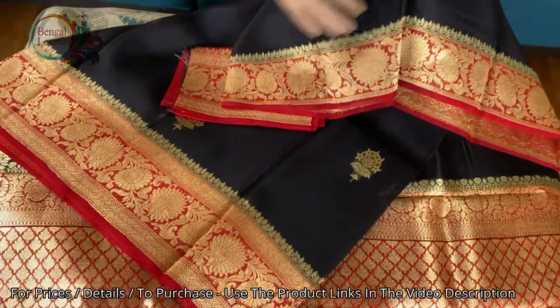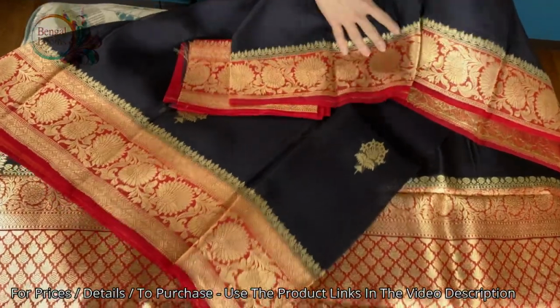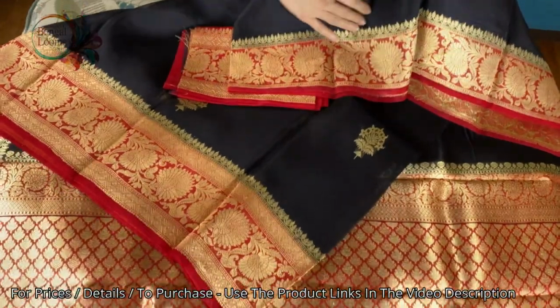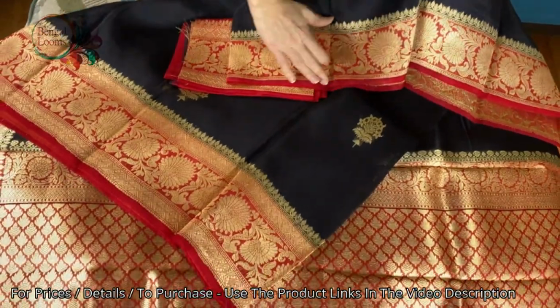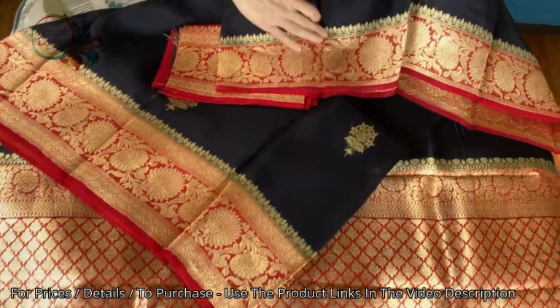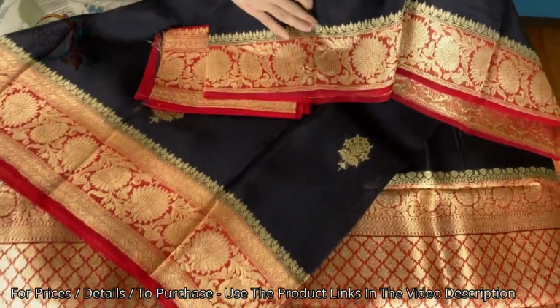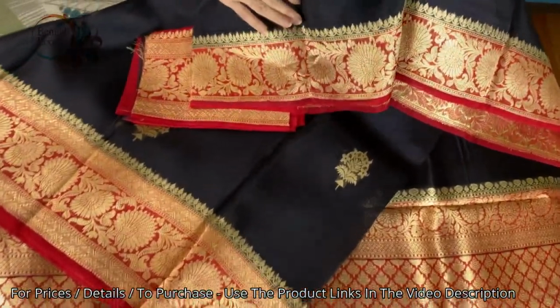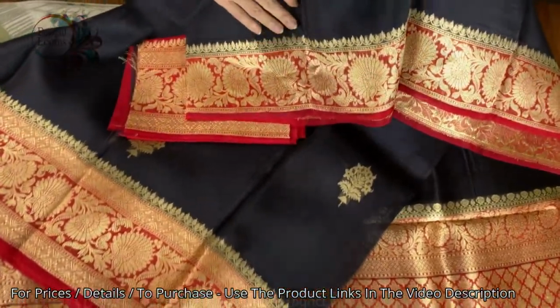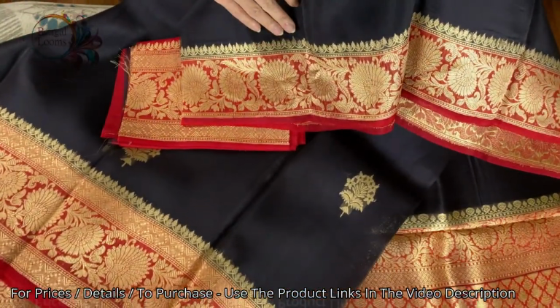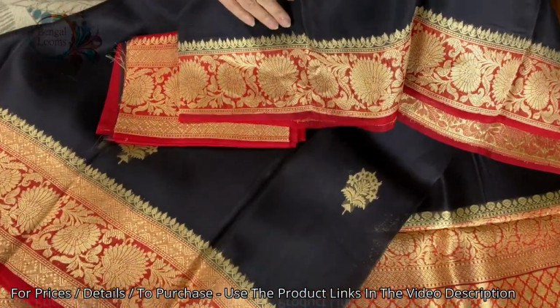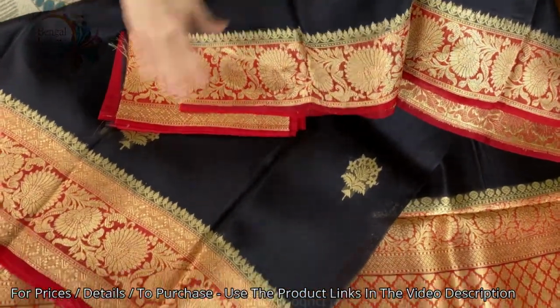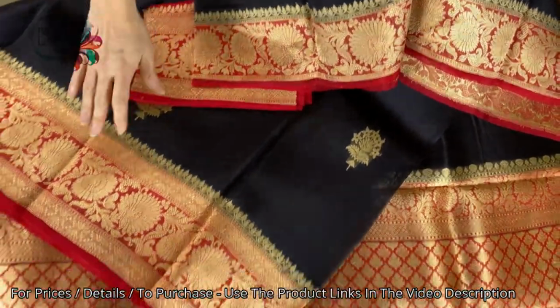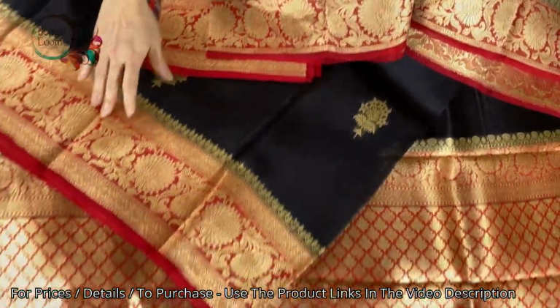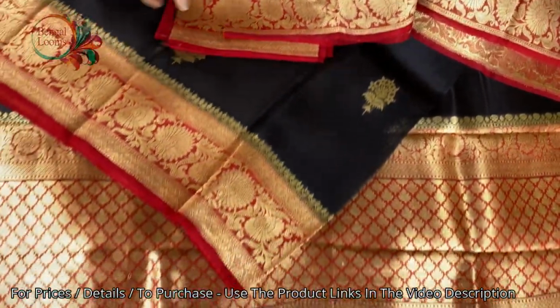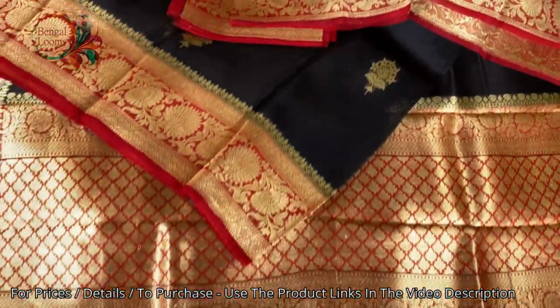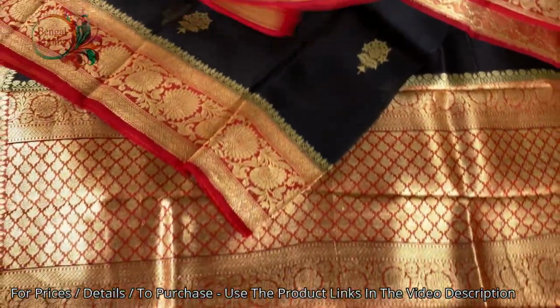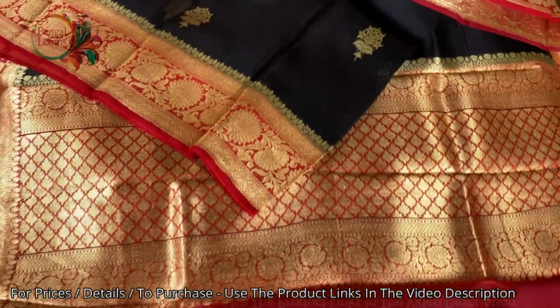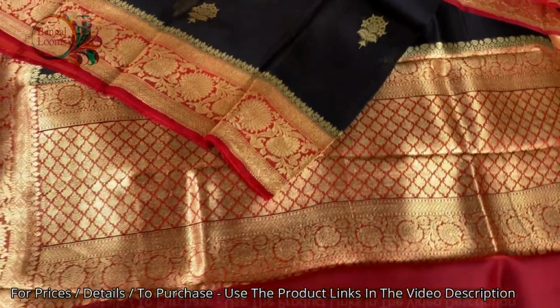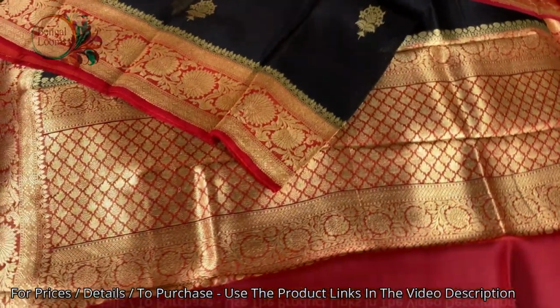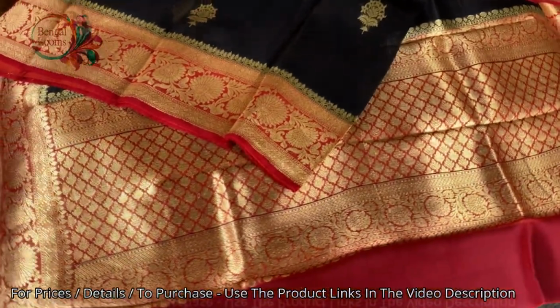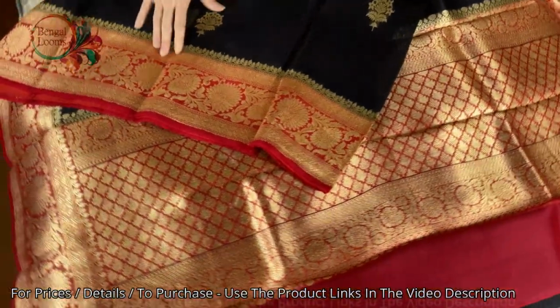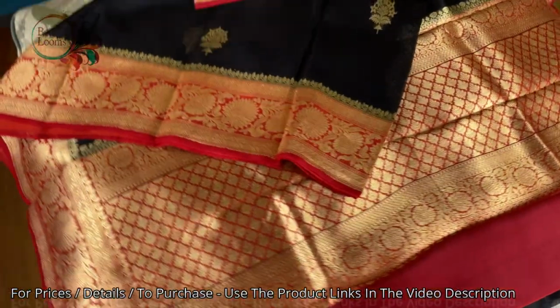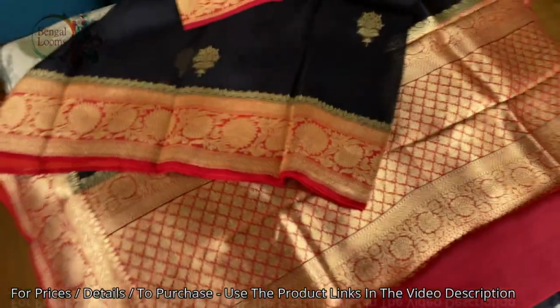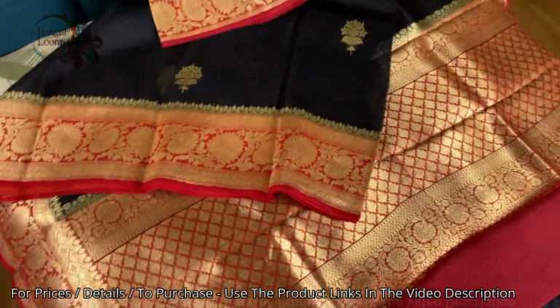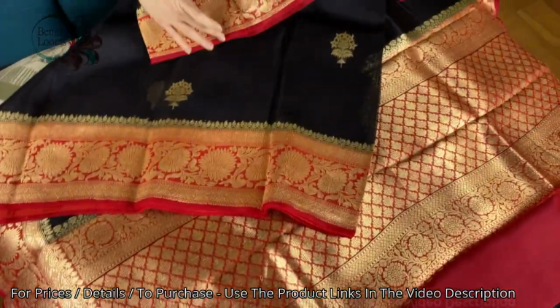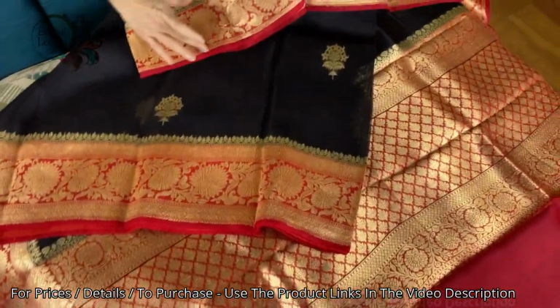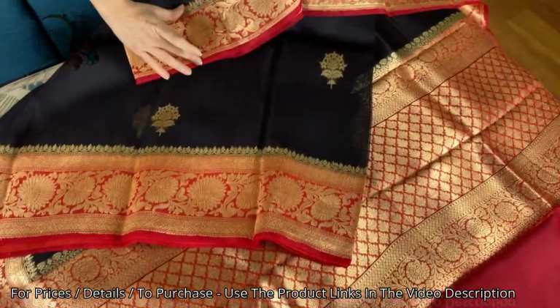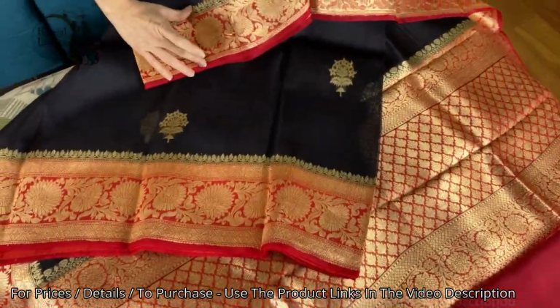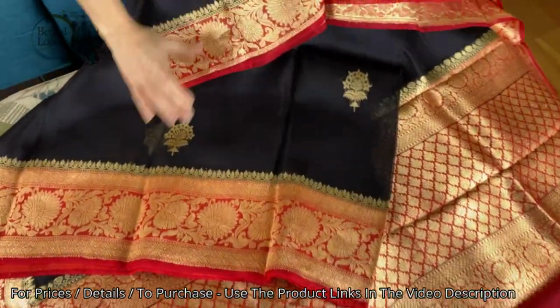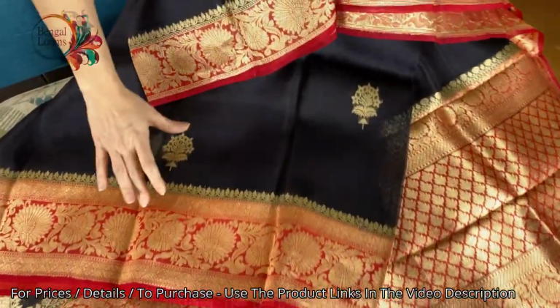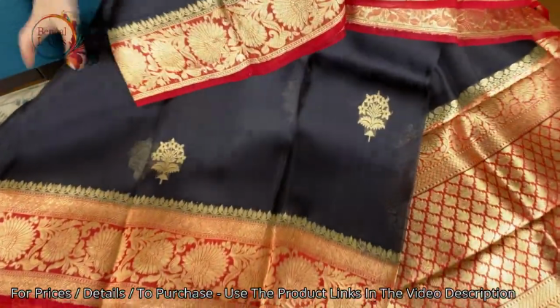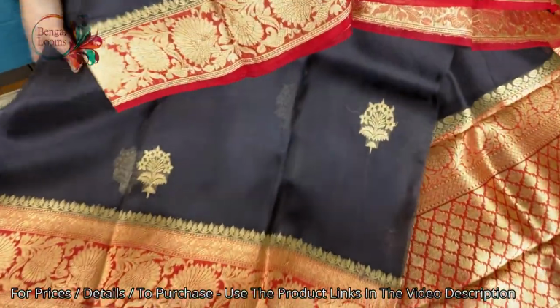This is the top border and this is the lower border. The top border is slightly smaller than the lower border.